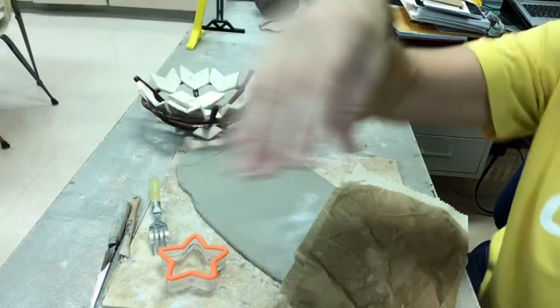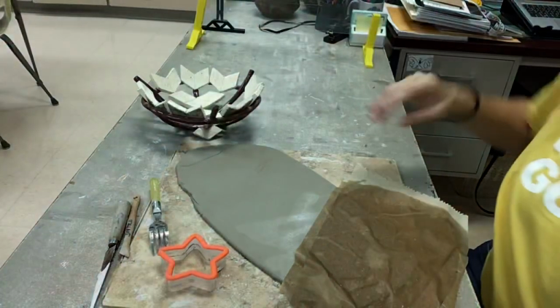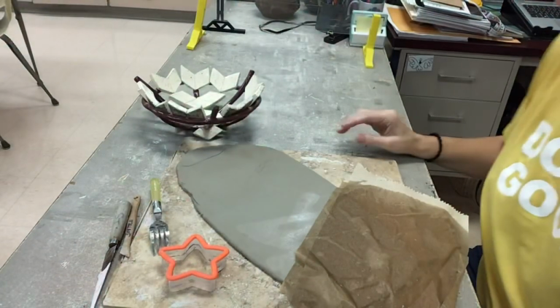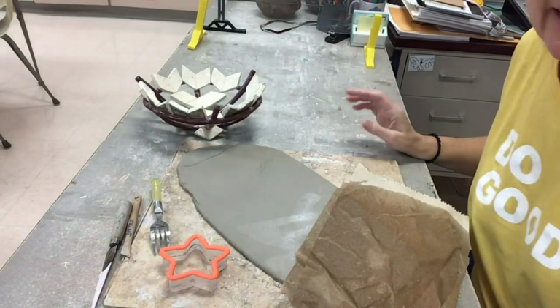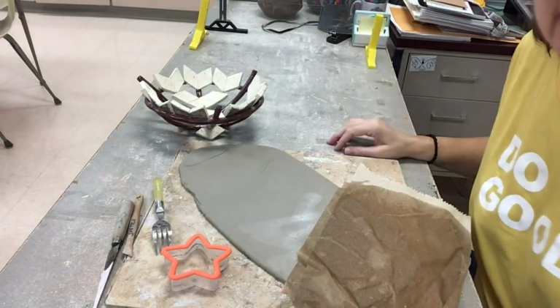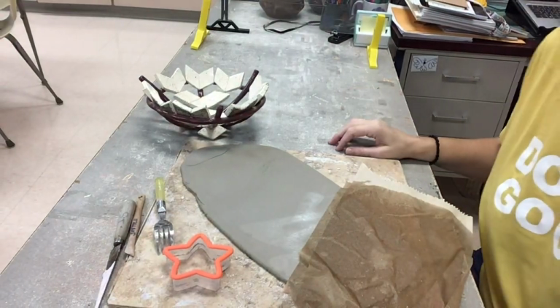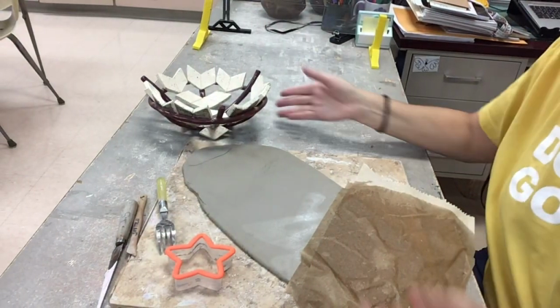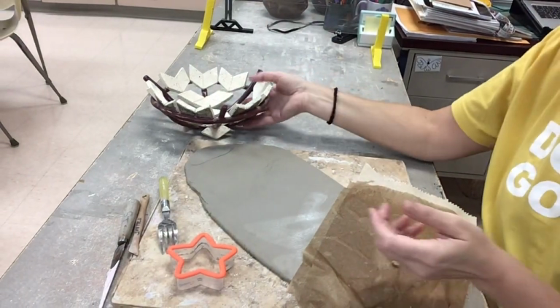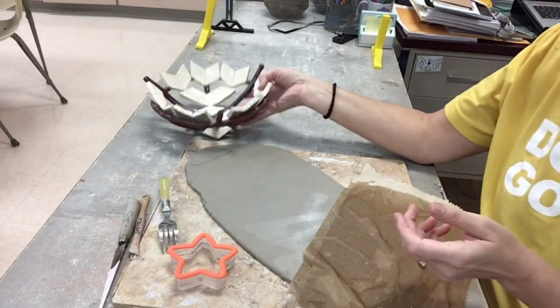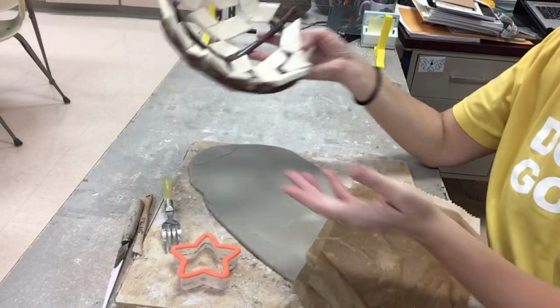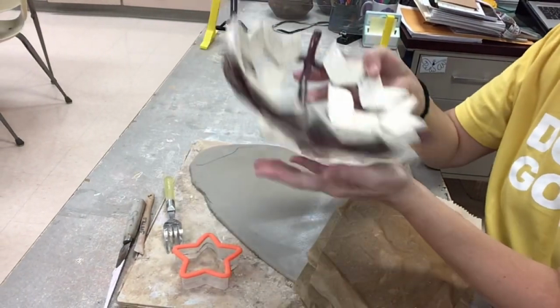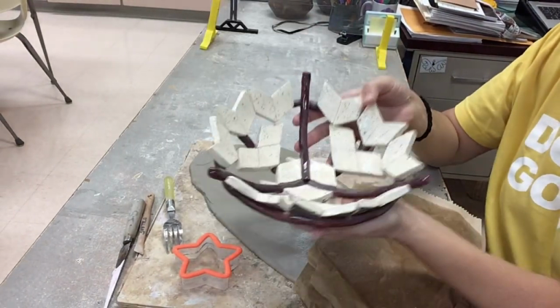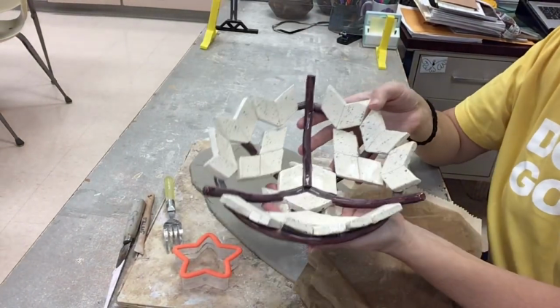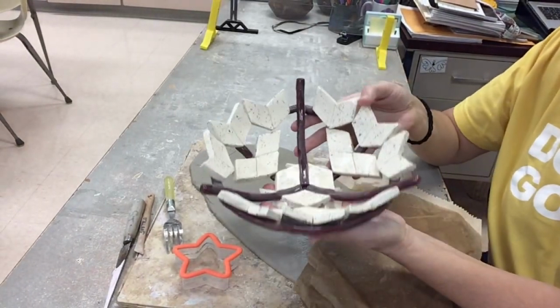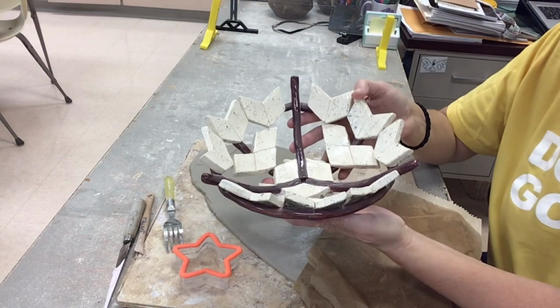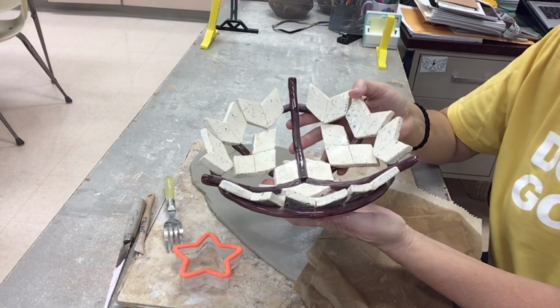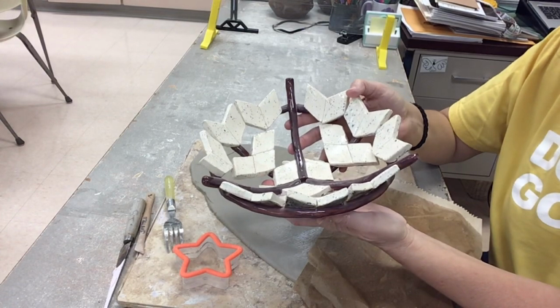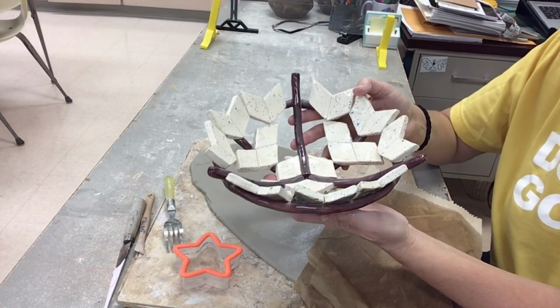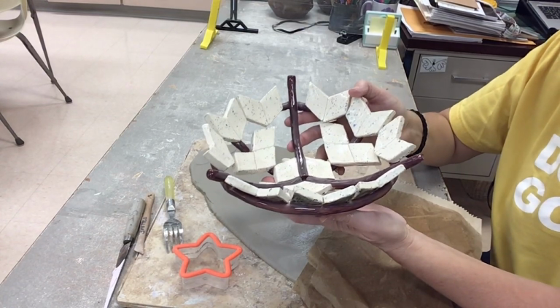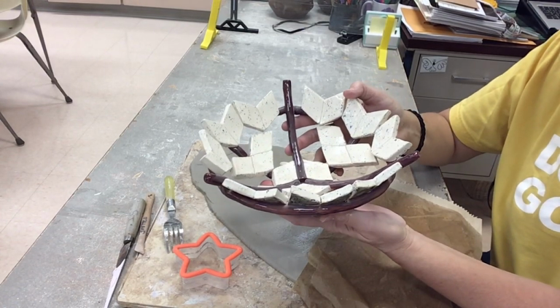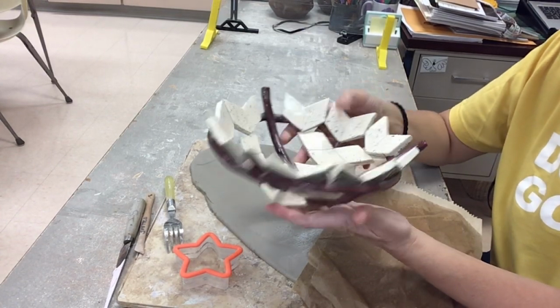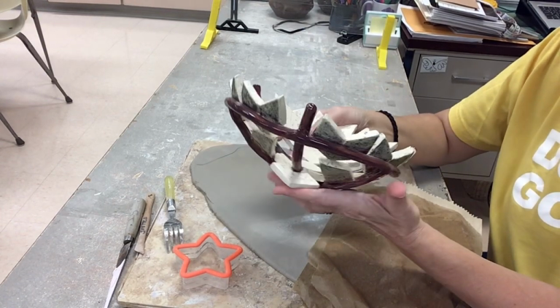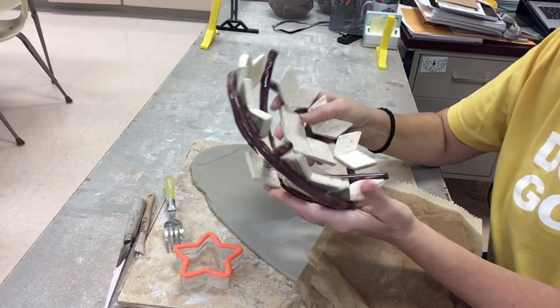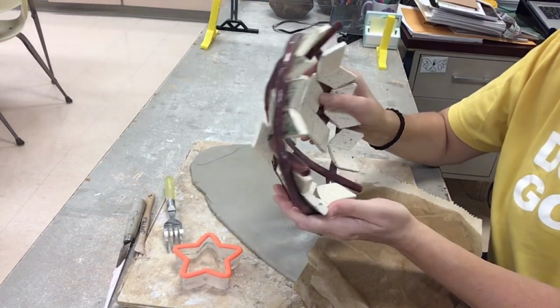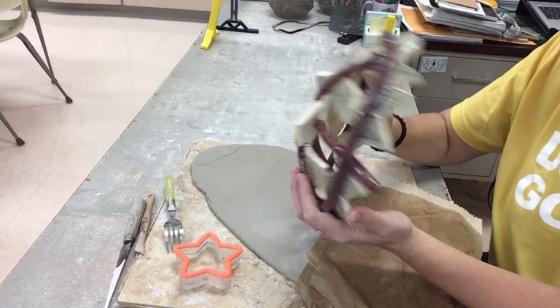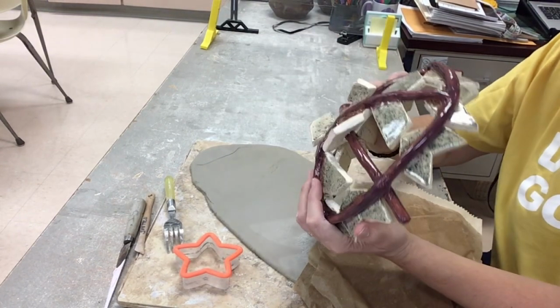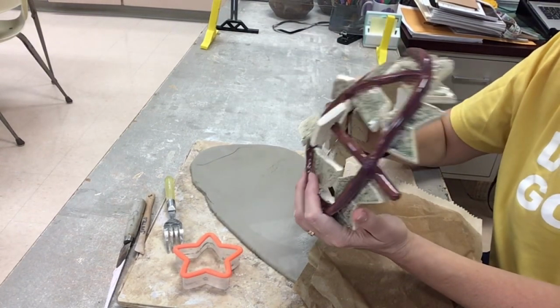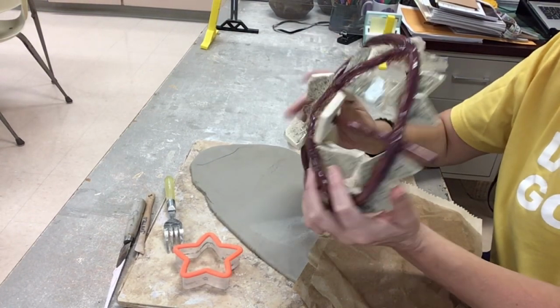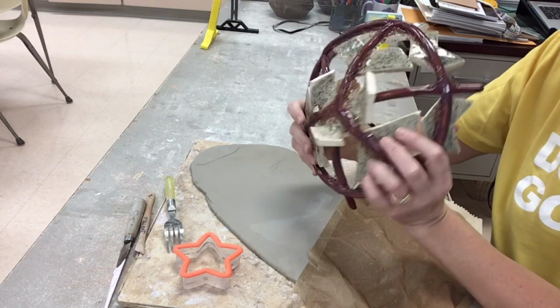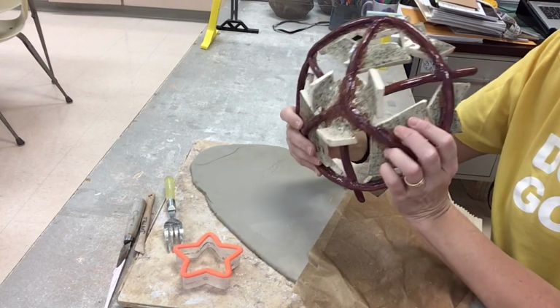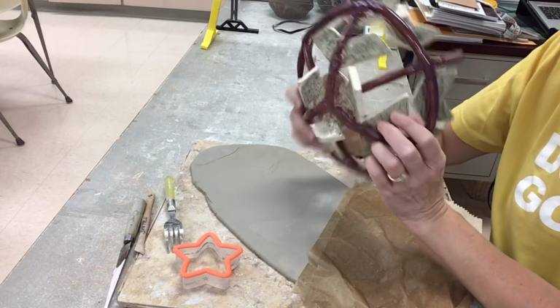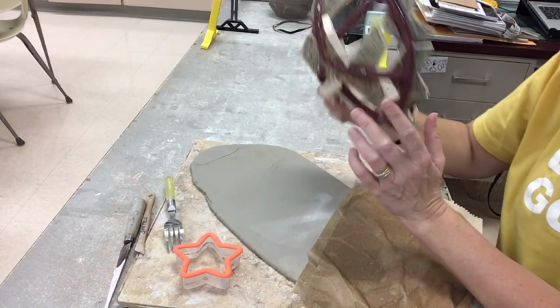Today we're going to be making a puzzle bowl based on the artist Kandinsky, who loved to use shapes and lines to create his work.